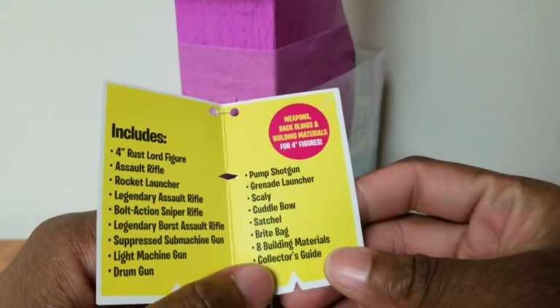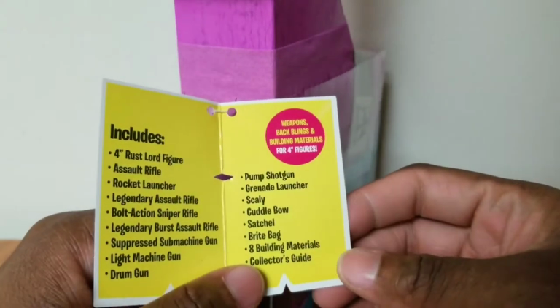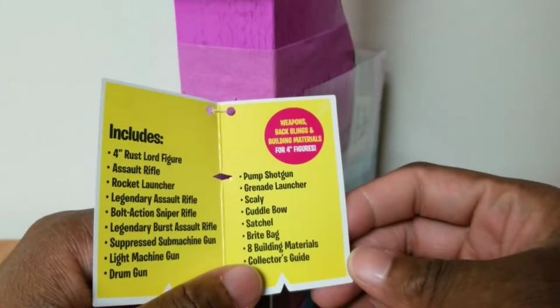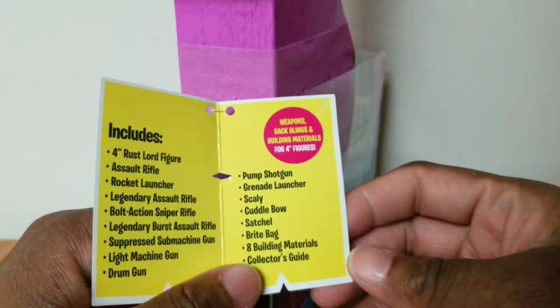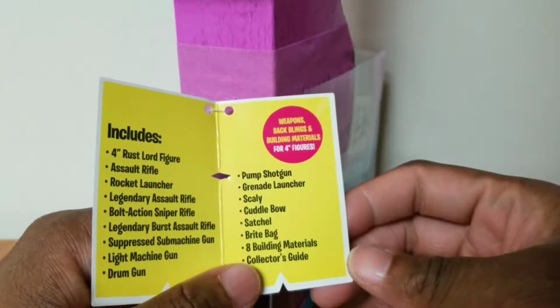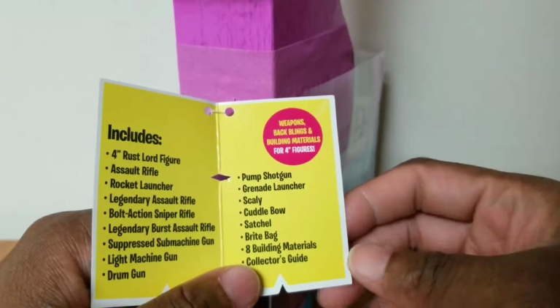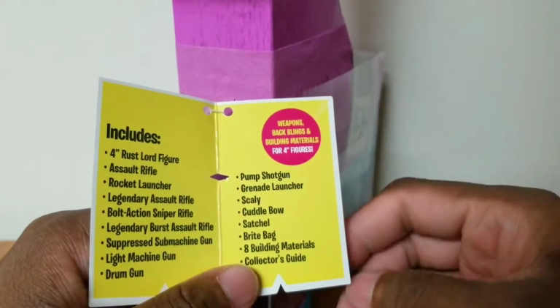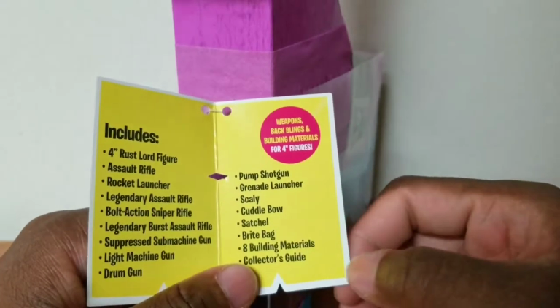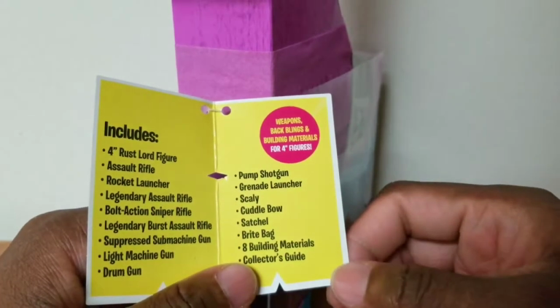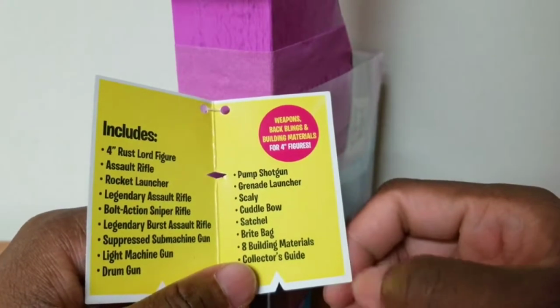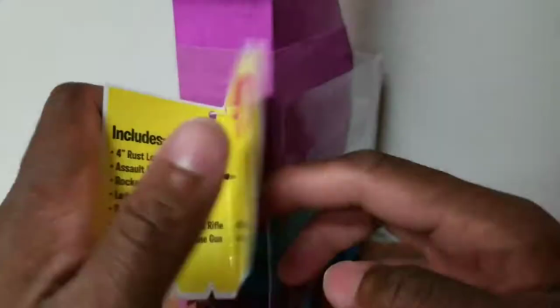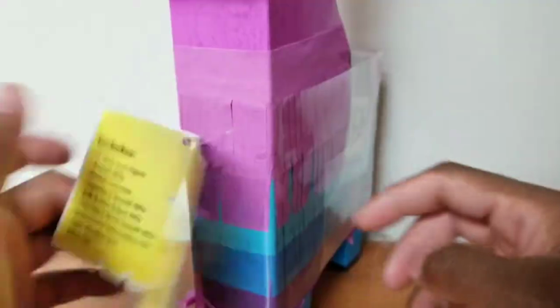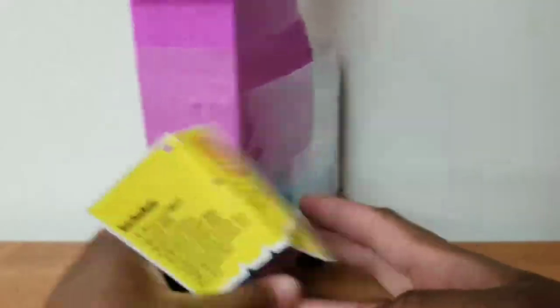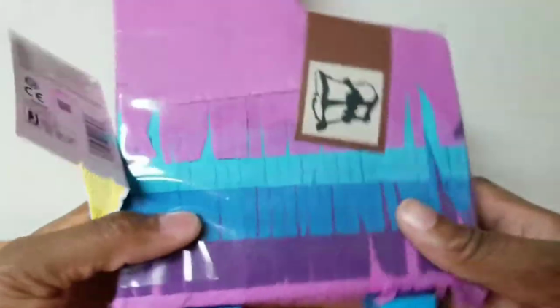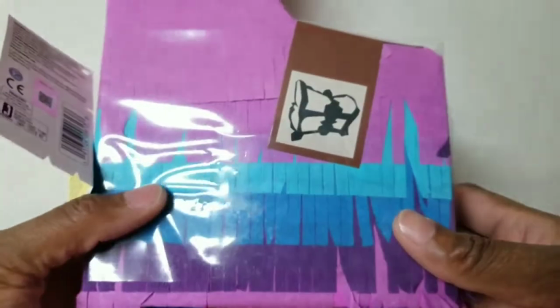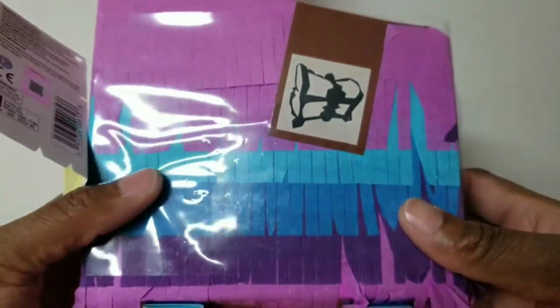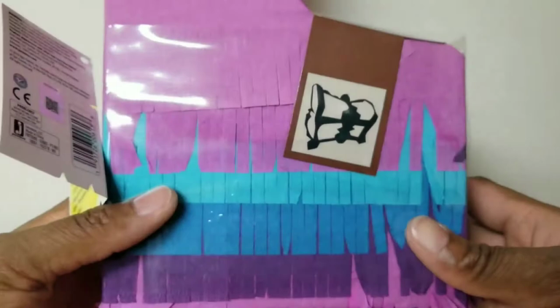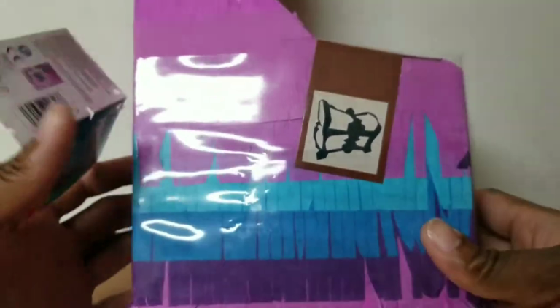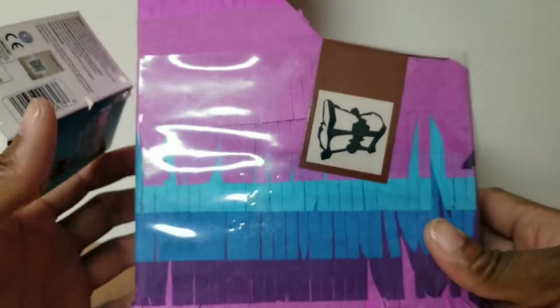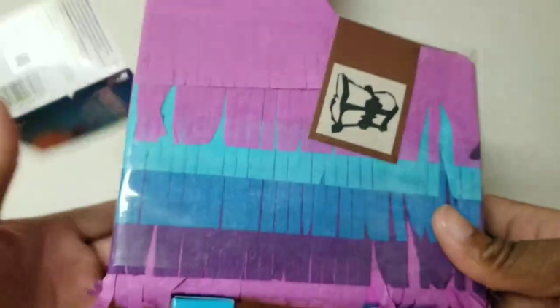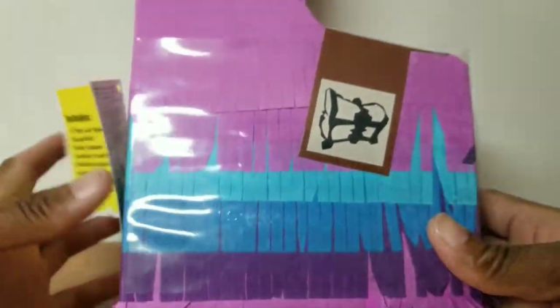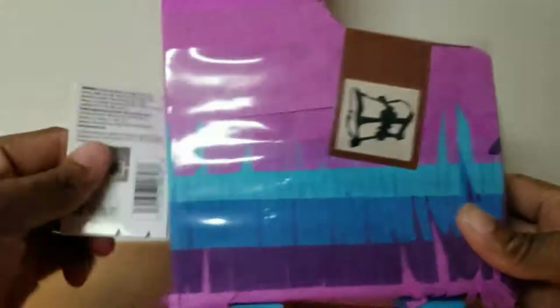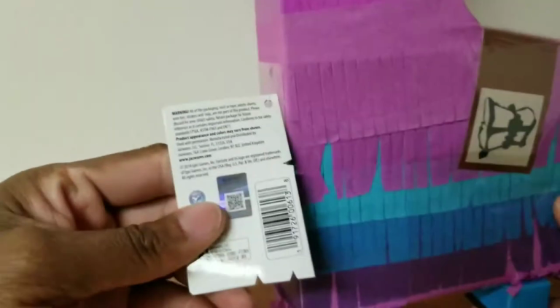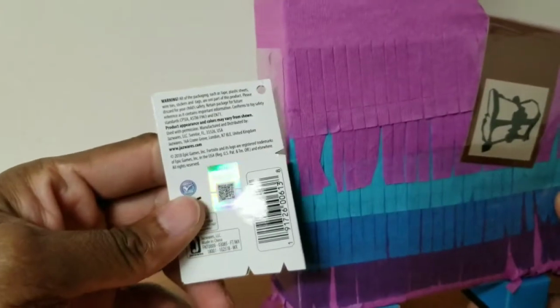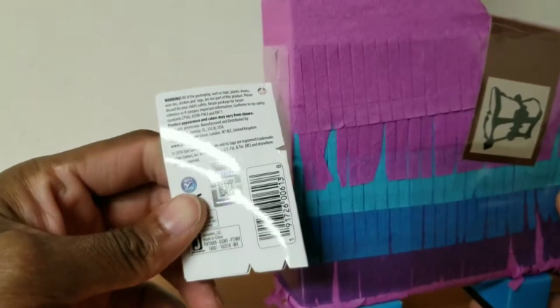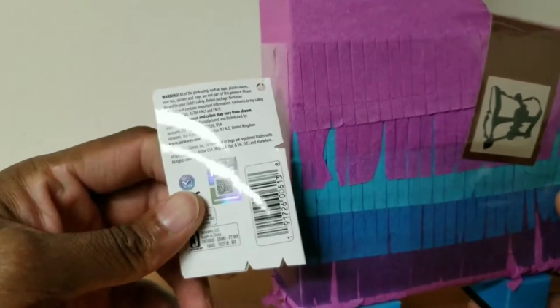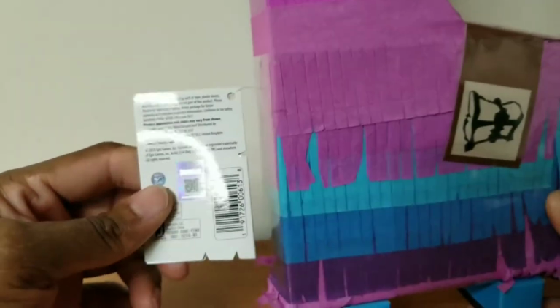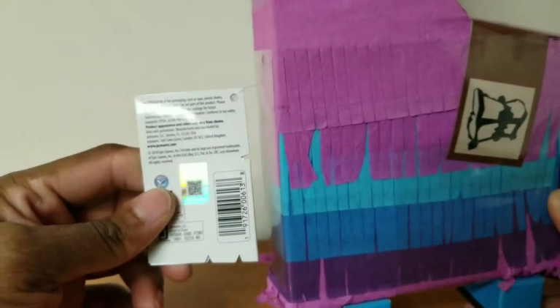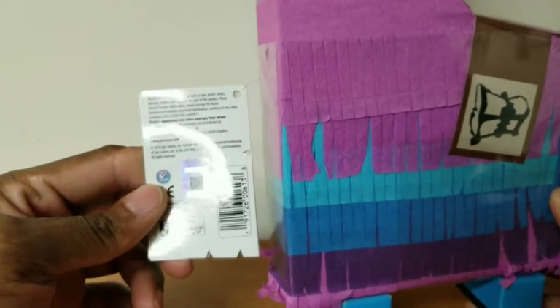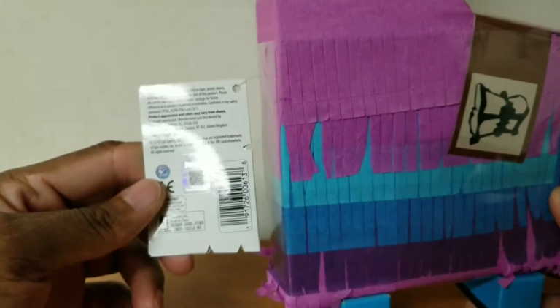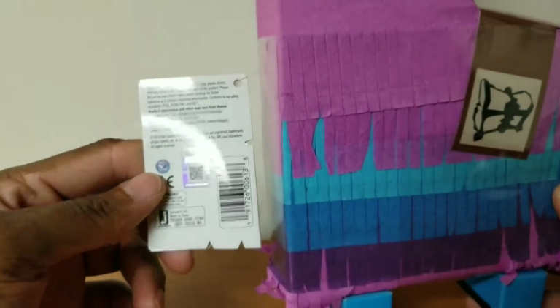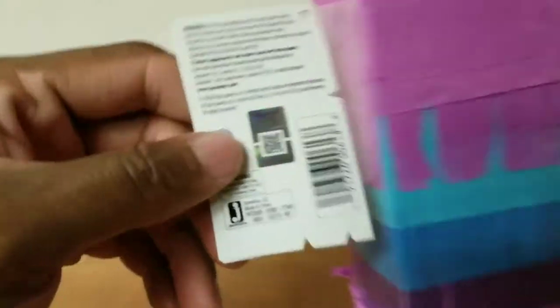Weapons, back bling, and building materials for 4-inch figures. This was cool. I needed three figures. Obviously this is from 2018, so last year. Came out.